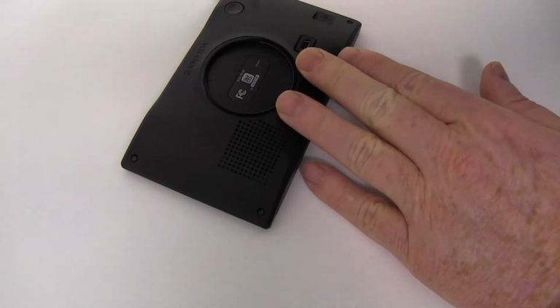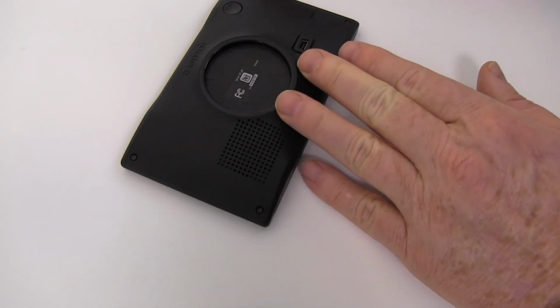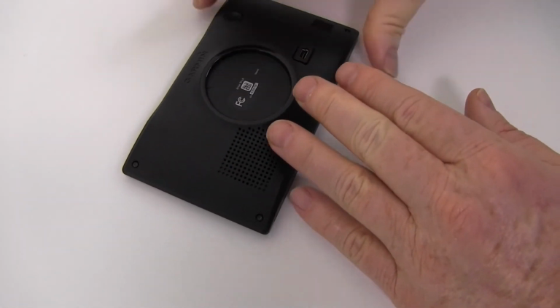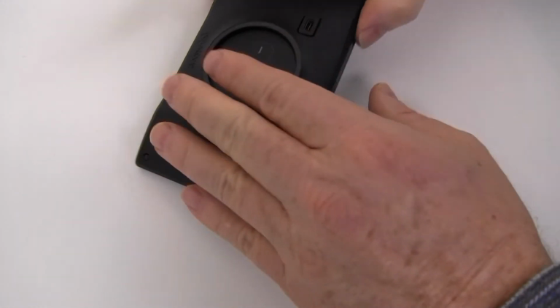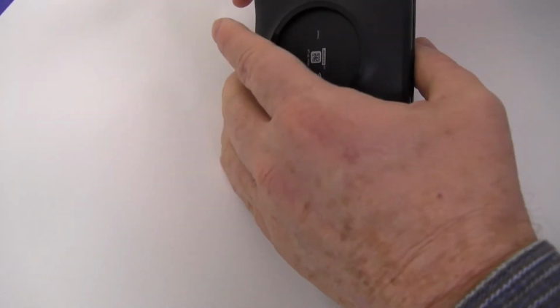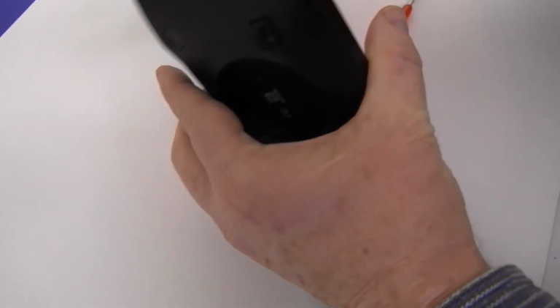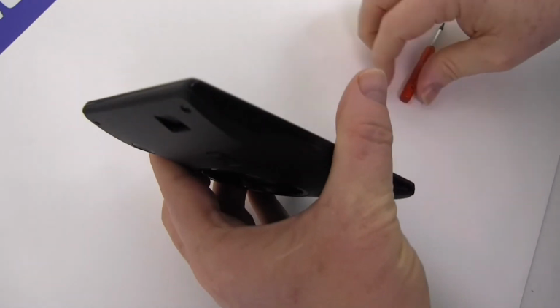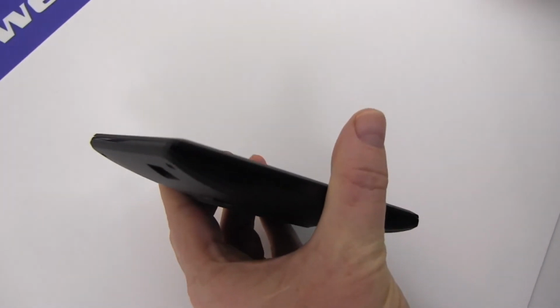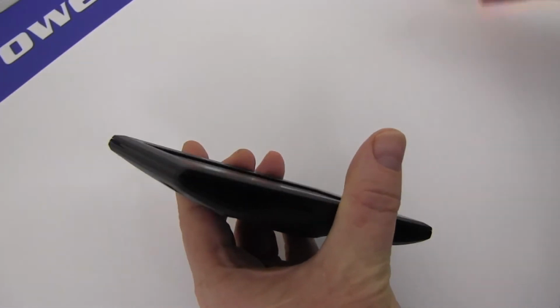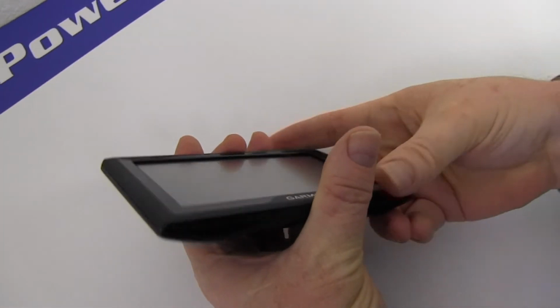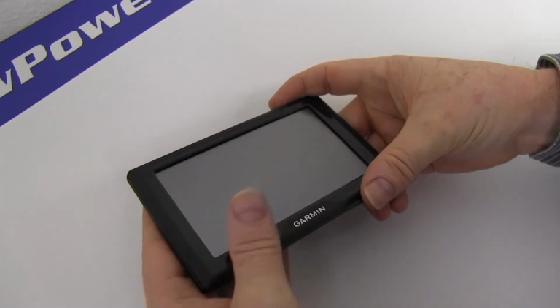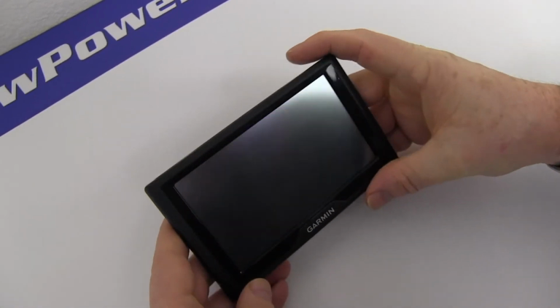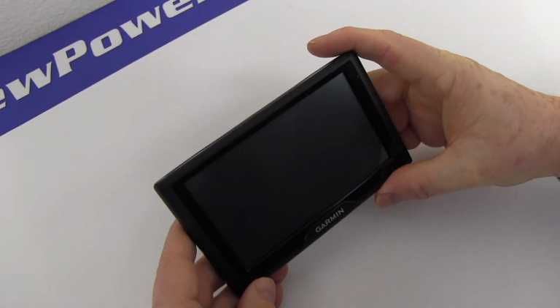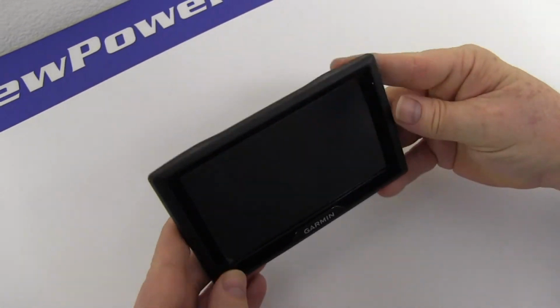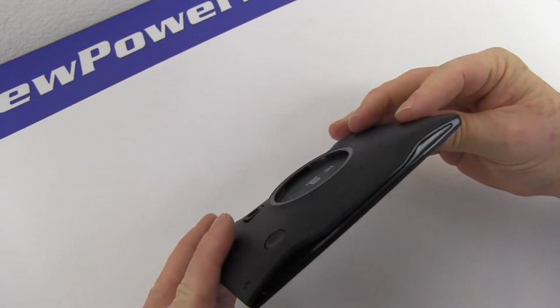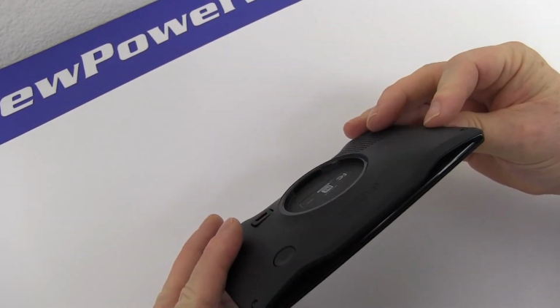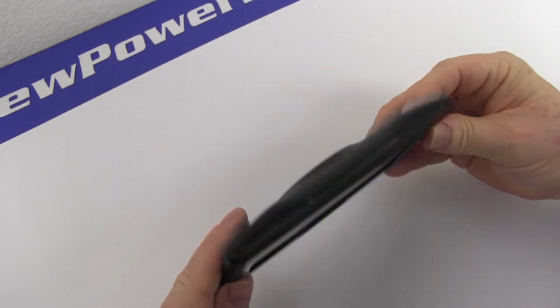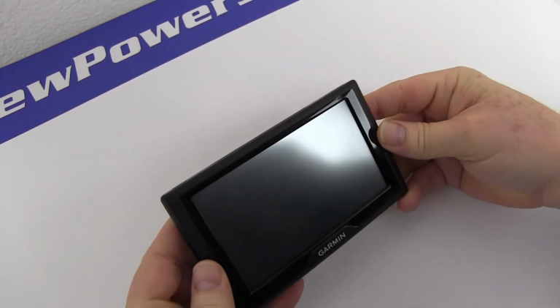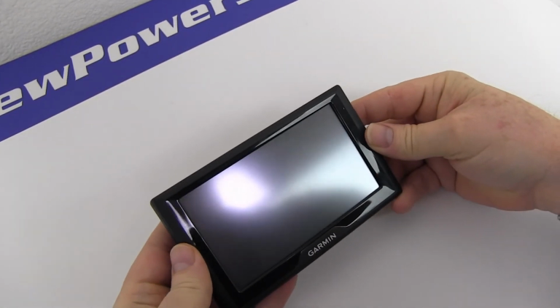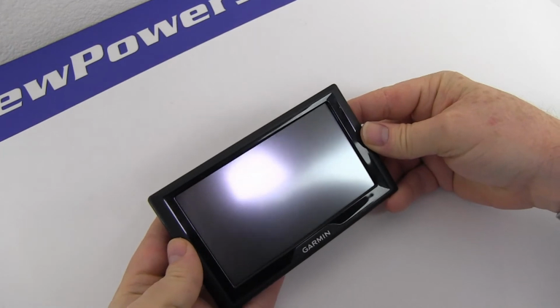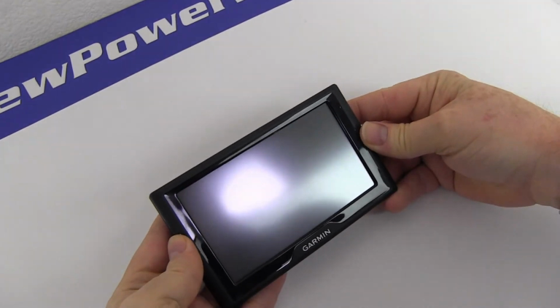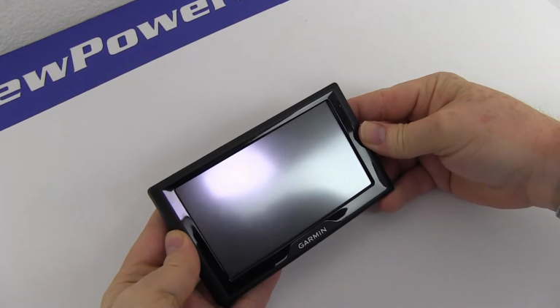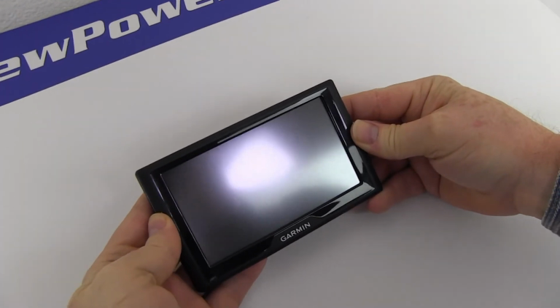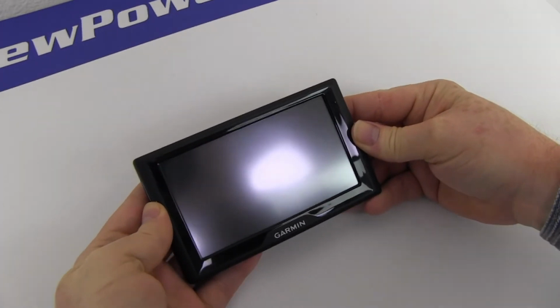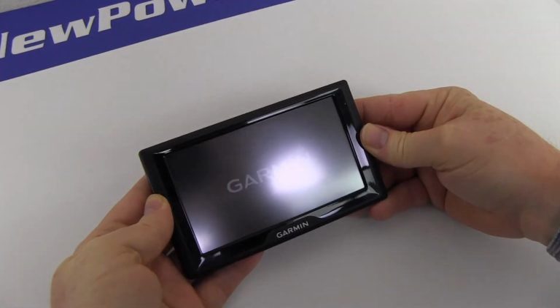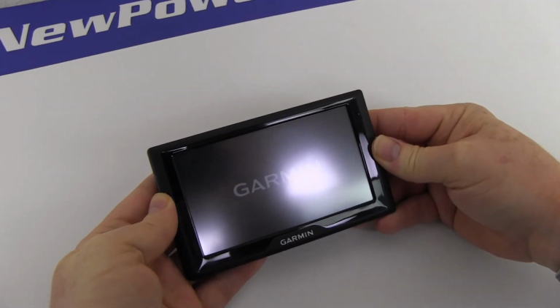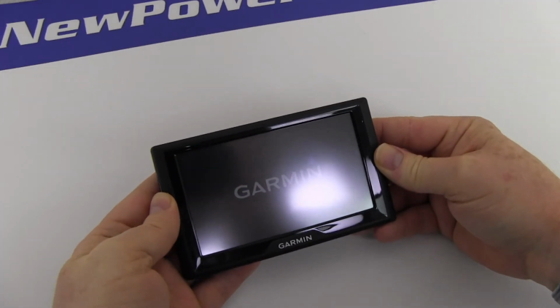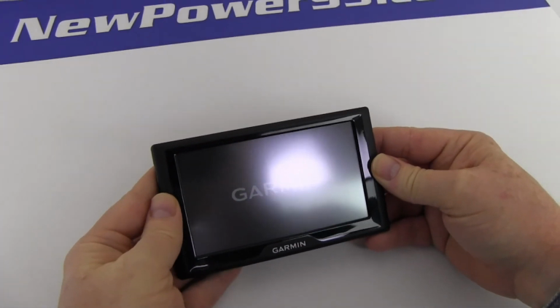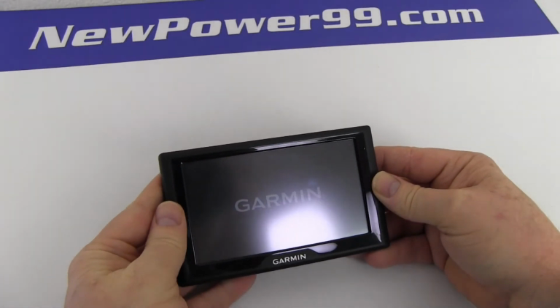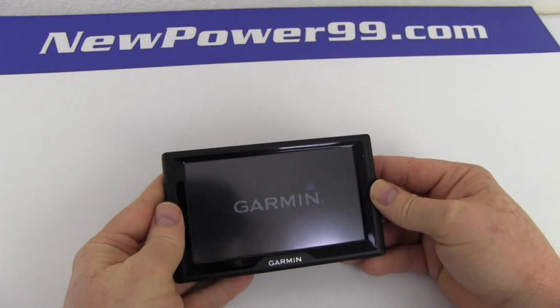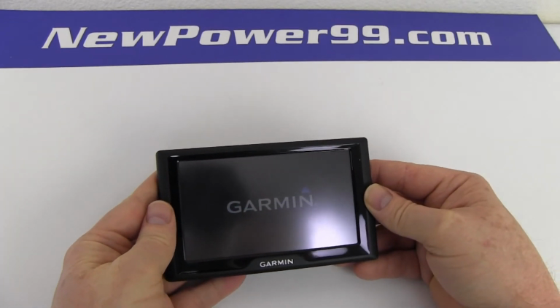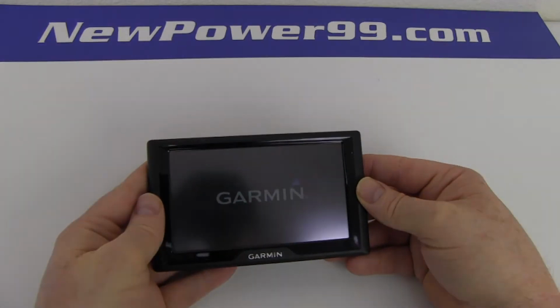Turn on your Garmin with its newly installed battery from NewPower99.com. Your Garmin should now work perfectly. Be sure to charge the device for at least two hours before continuing to use.